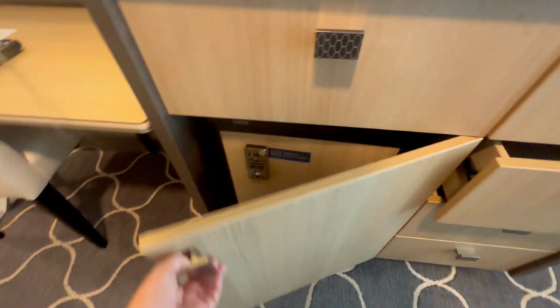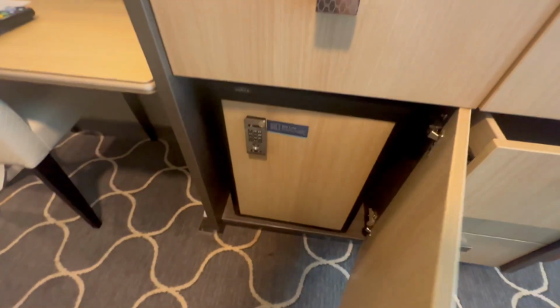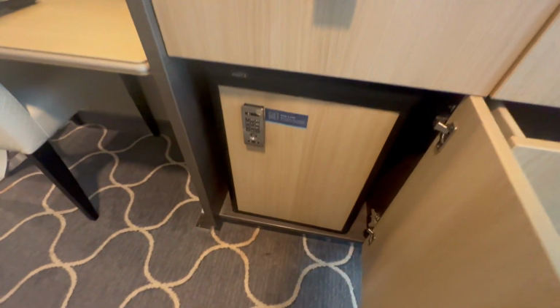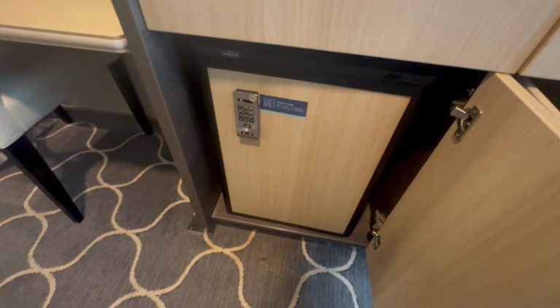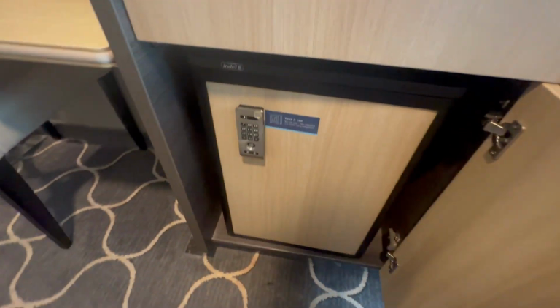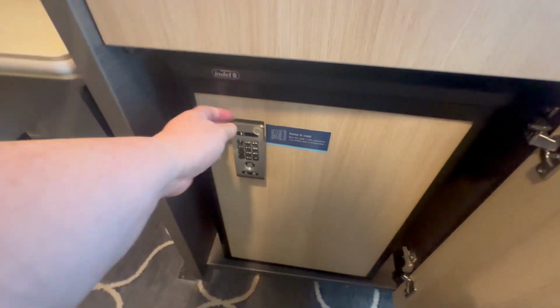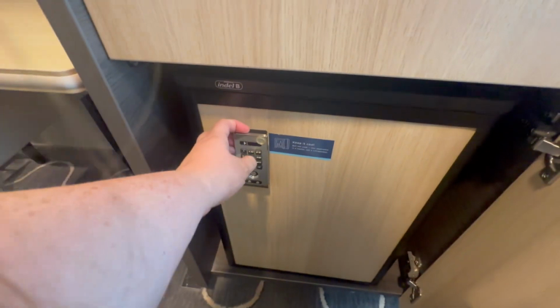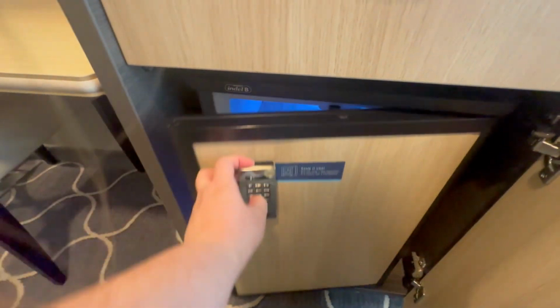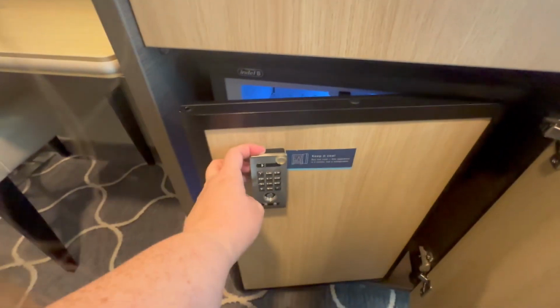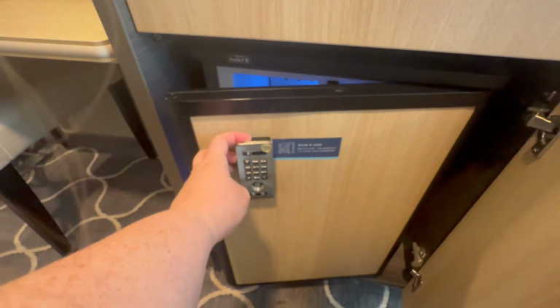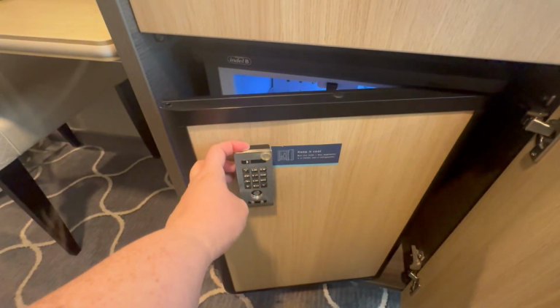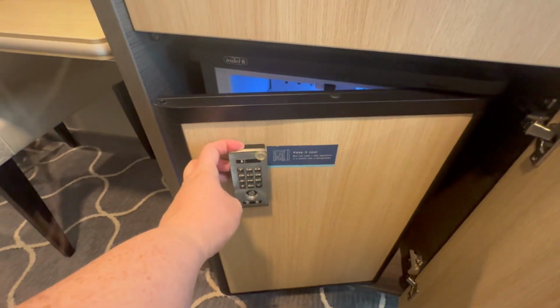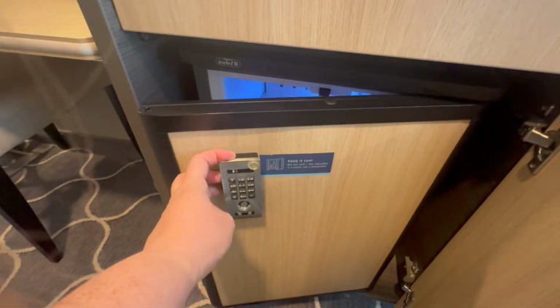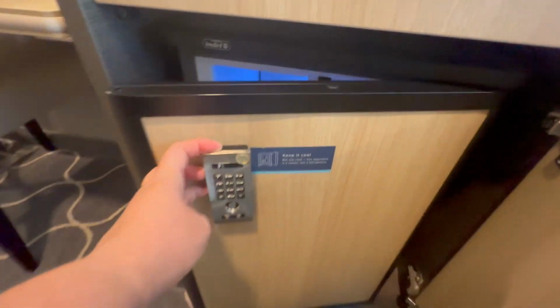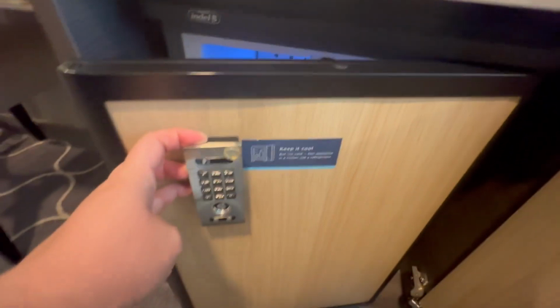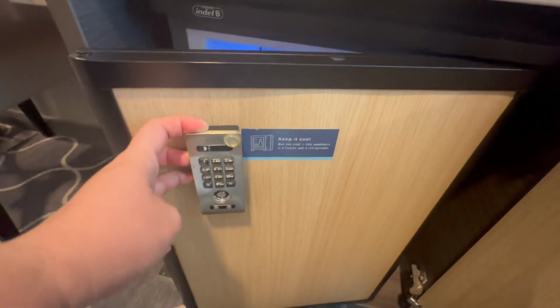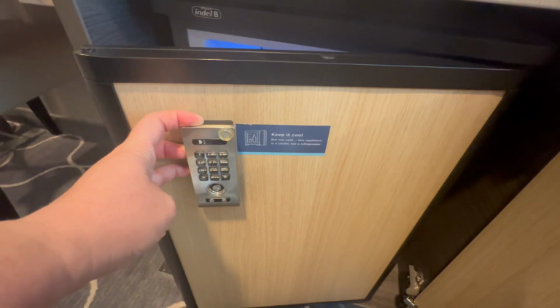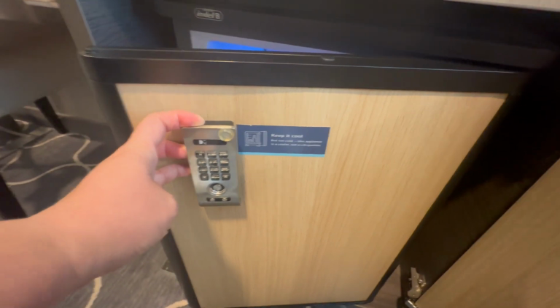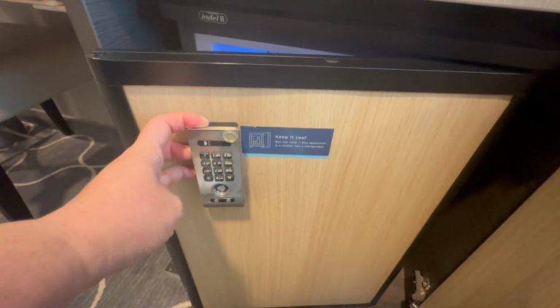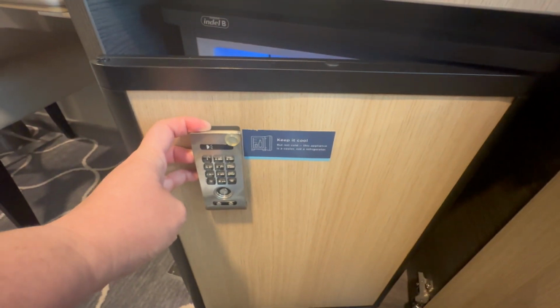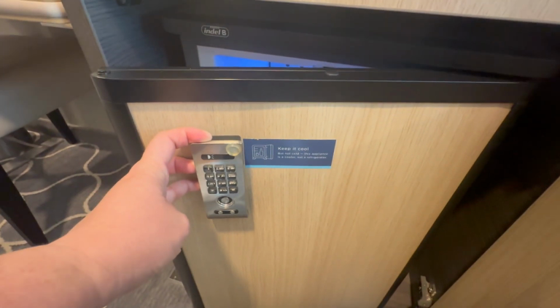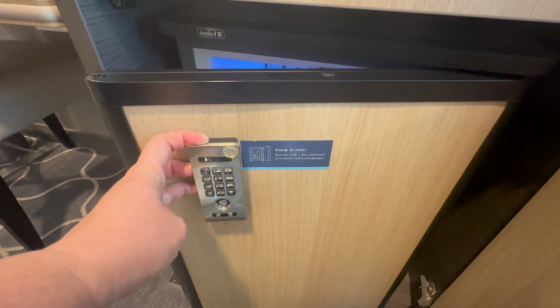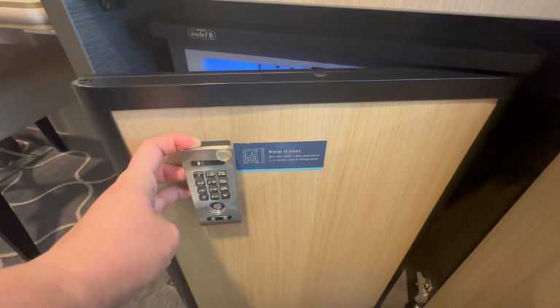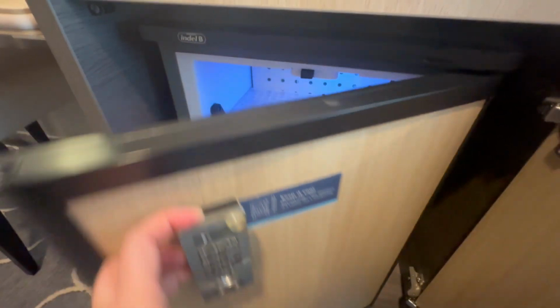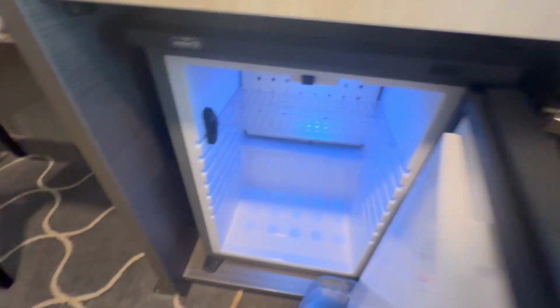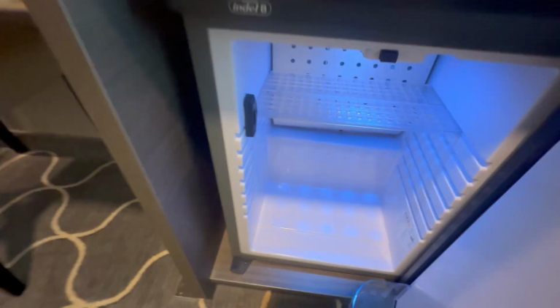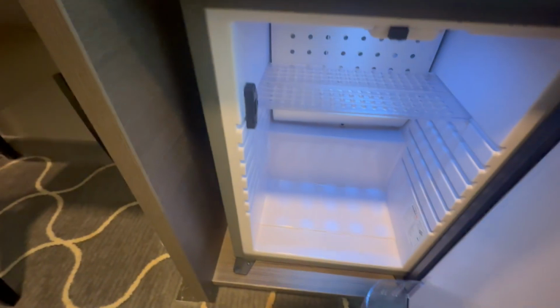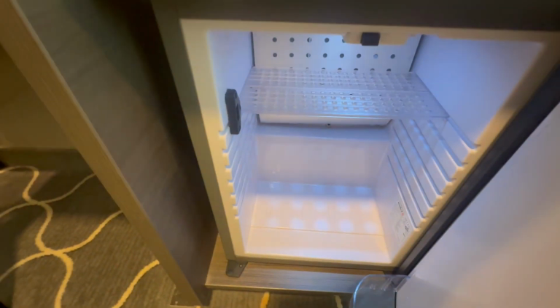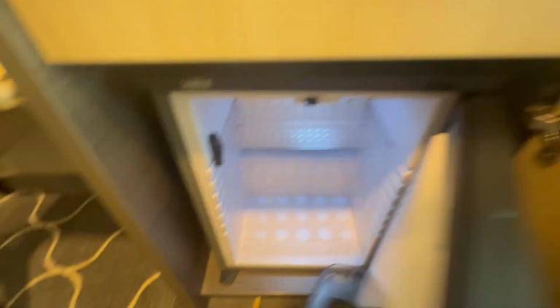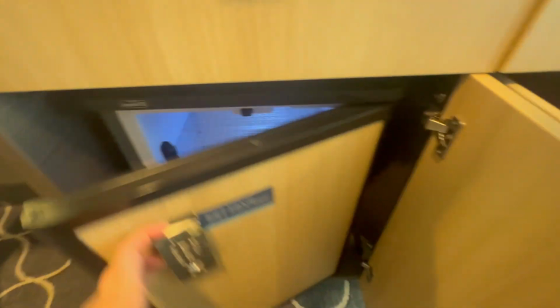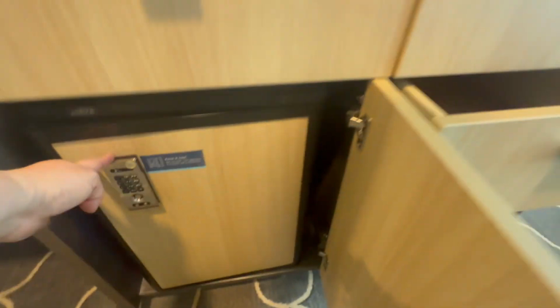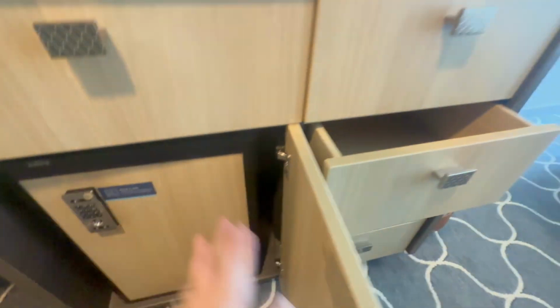It looks like there is a mini cooler. They noted it is not a refrigerator but it is a cooler, so I guess they want to designate that.